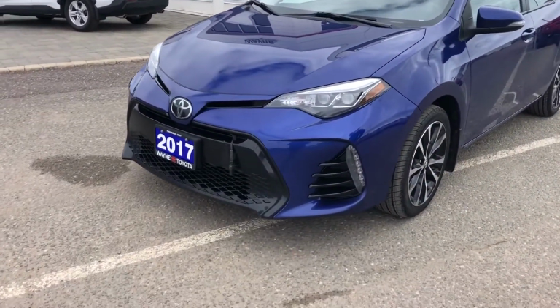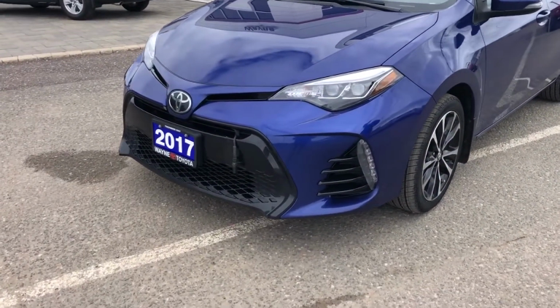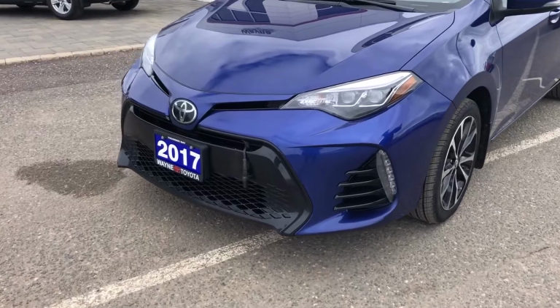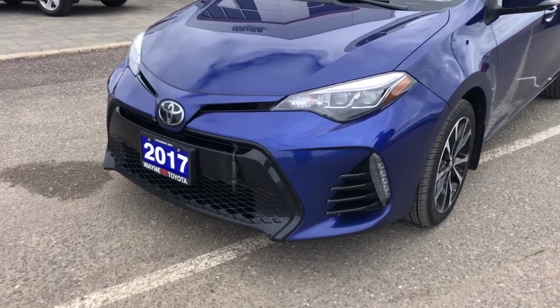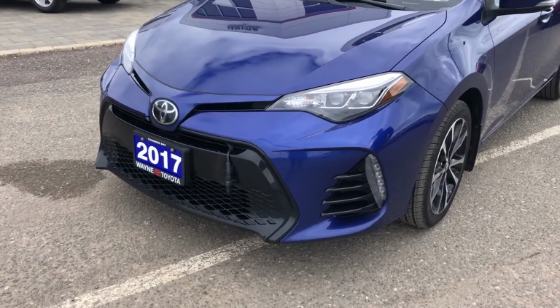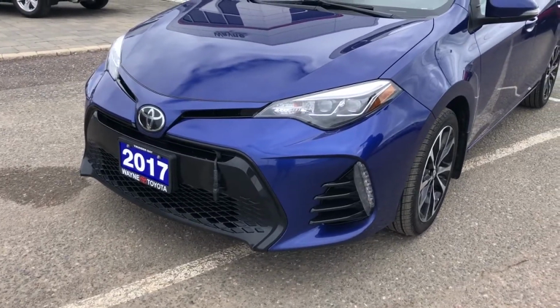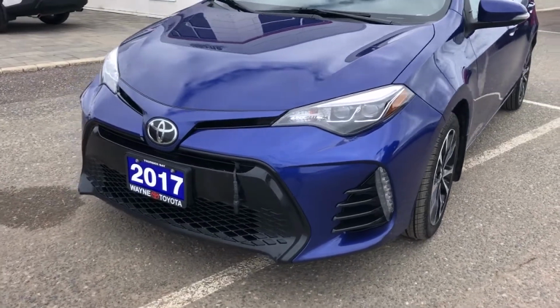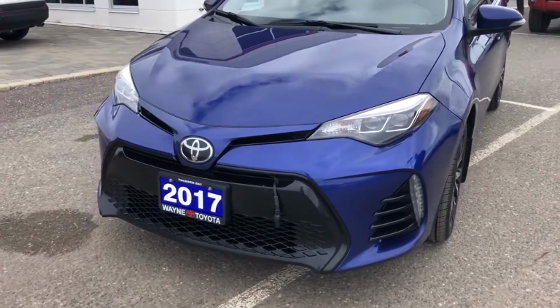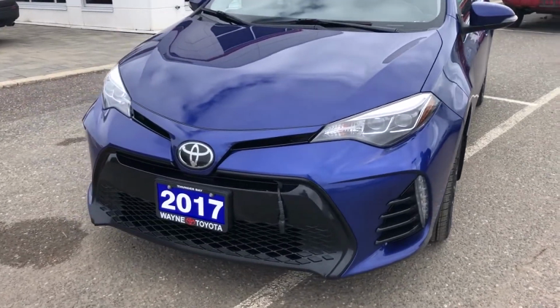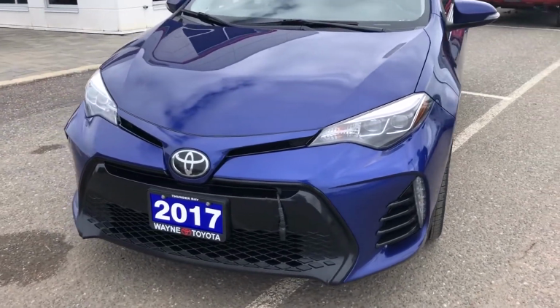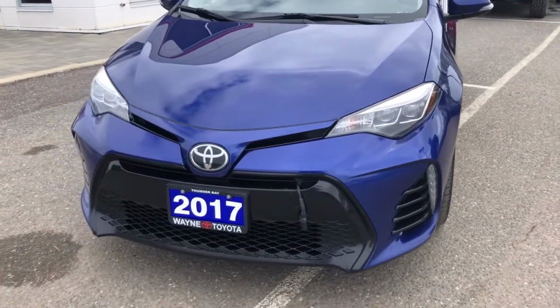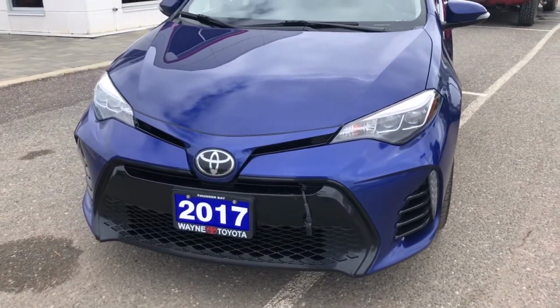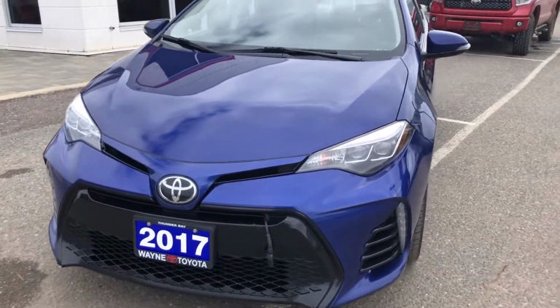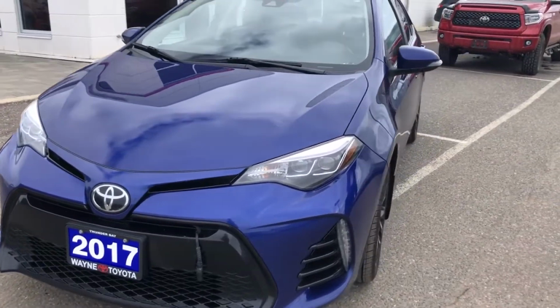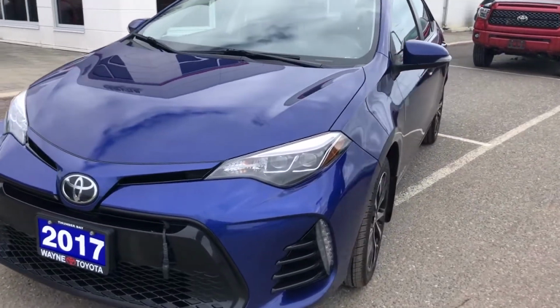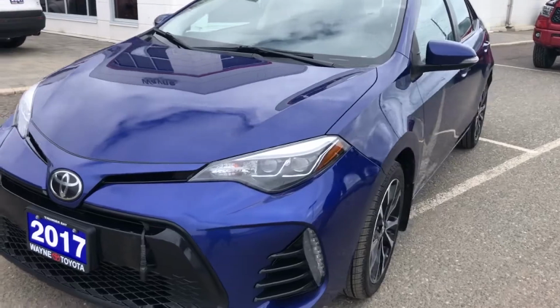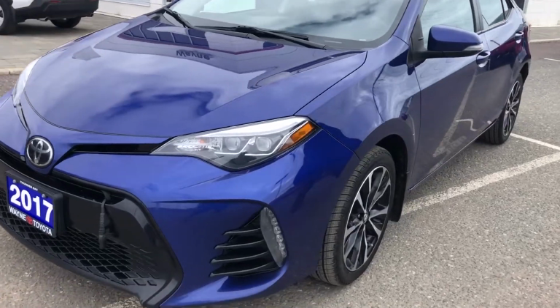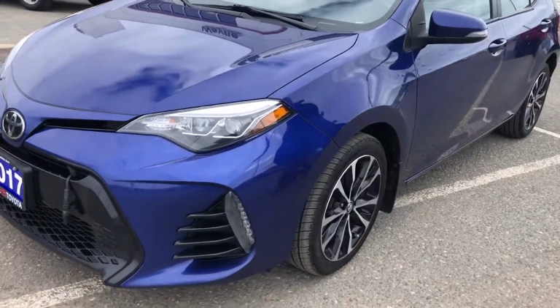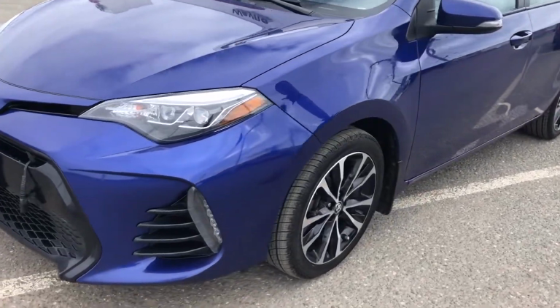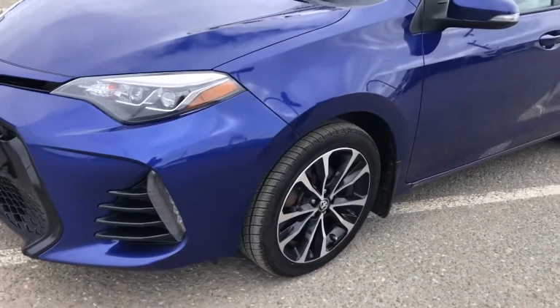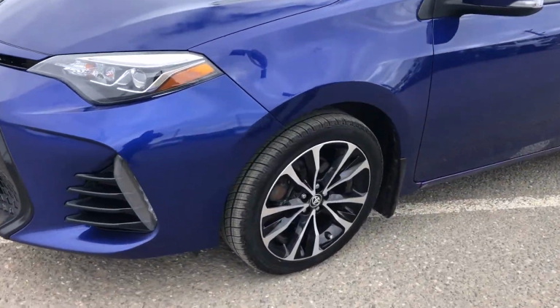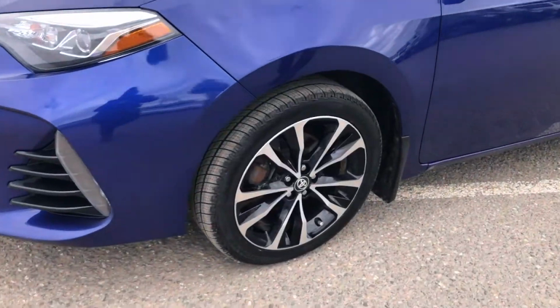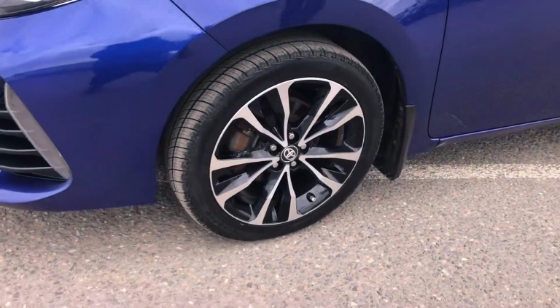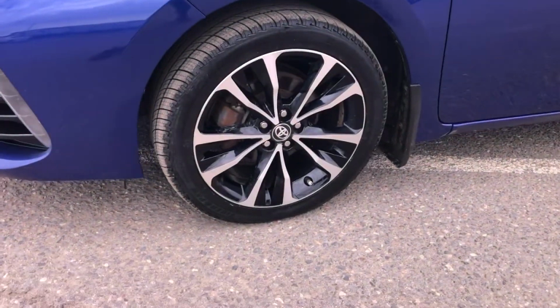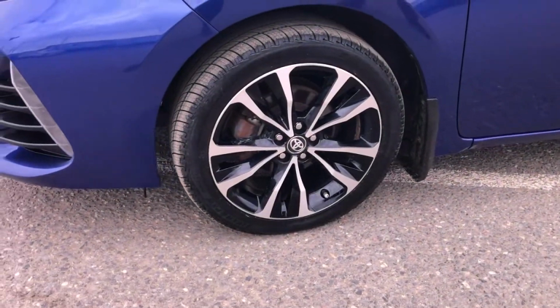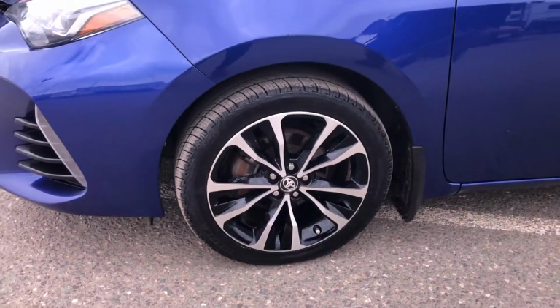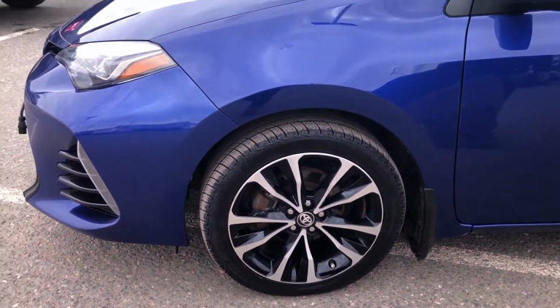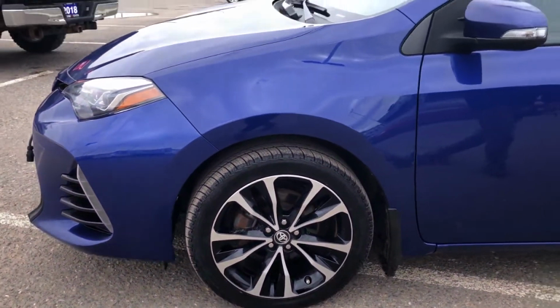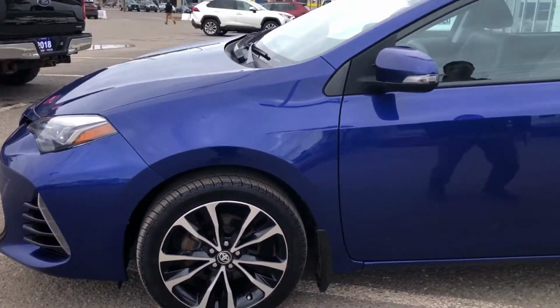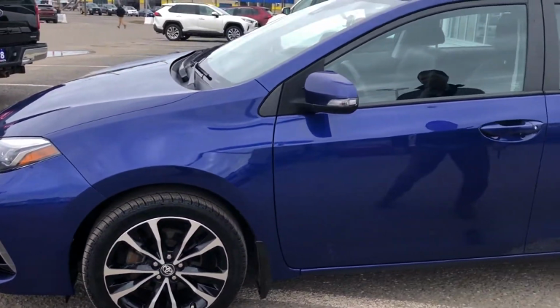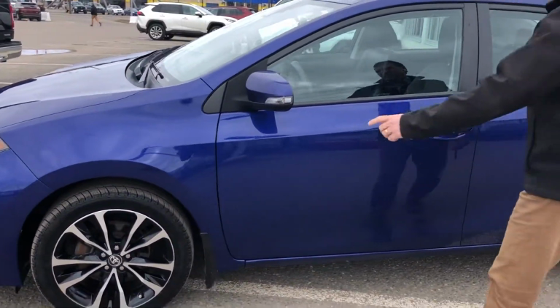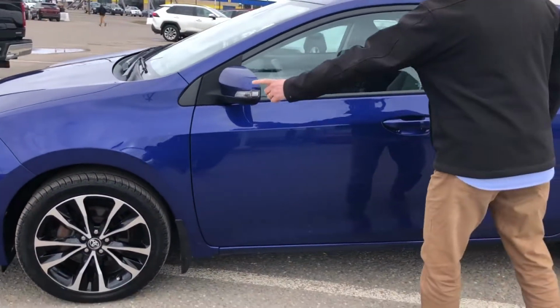It has the nice sporty look to it being an SE model, with 17-inch aluminum rims and low profile tires, as well as heated mirrors.